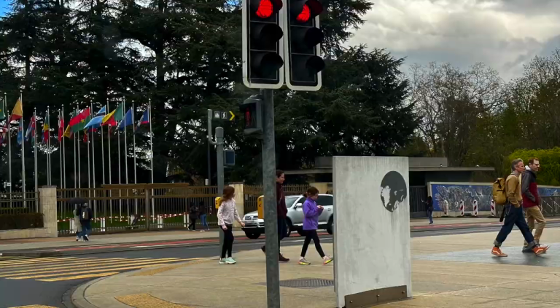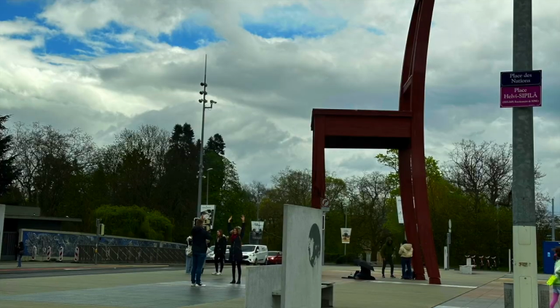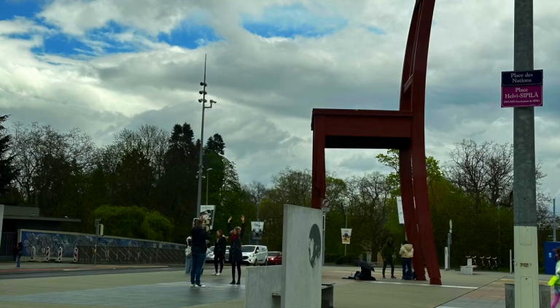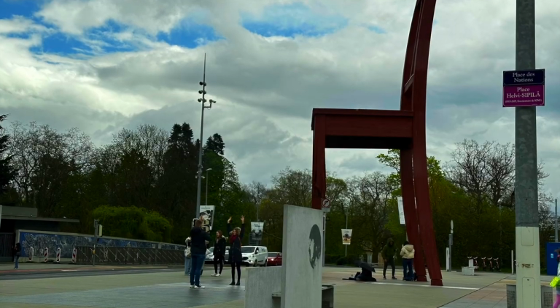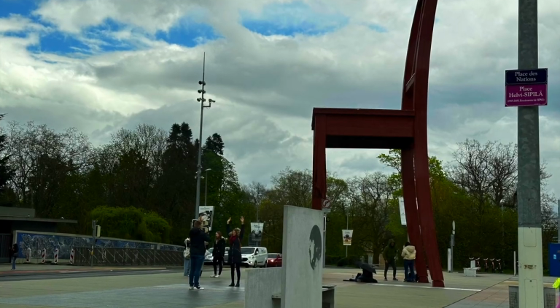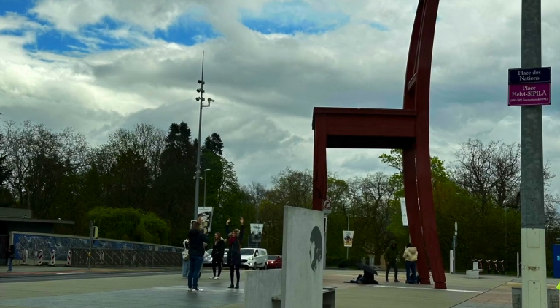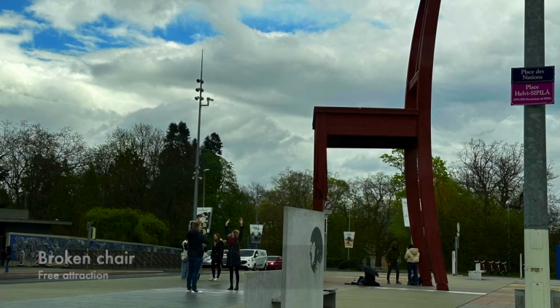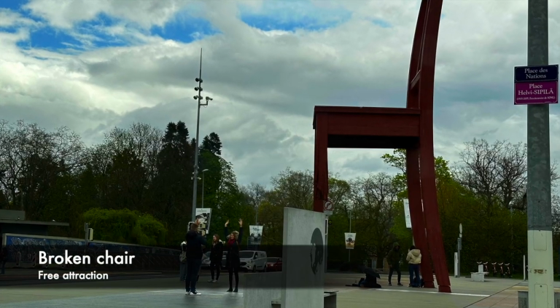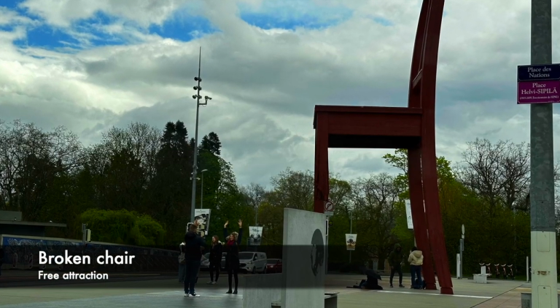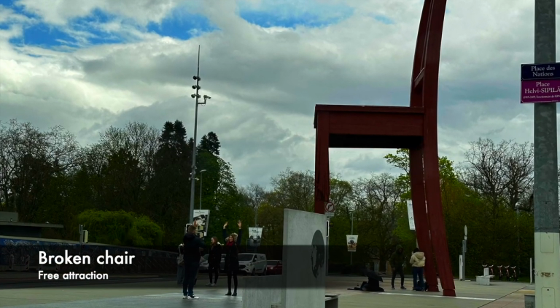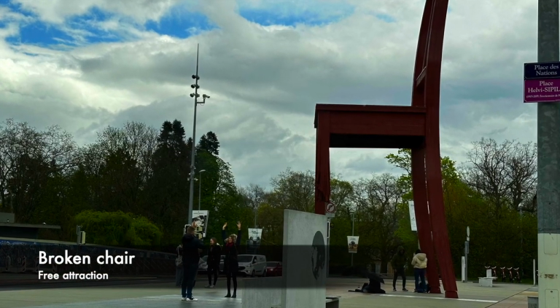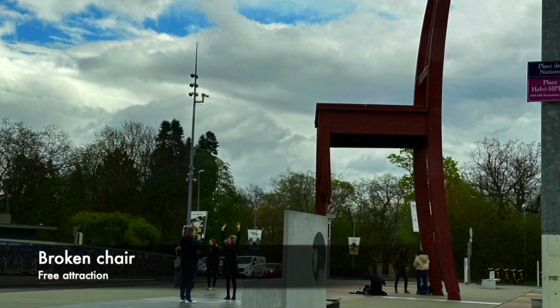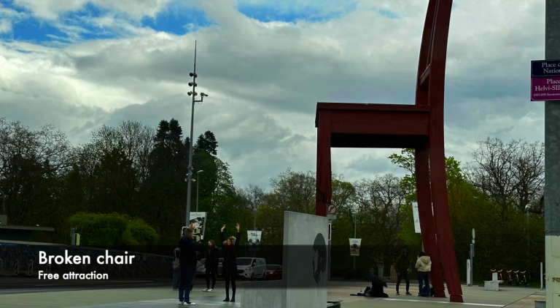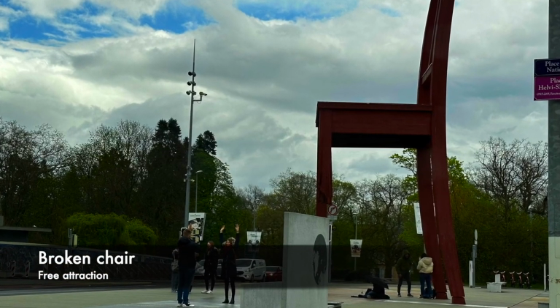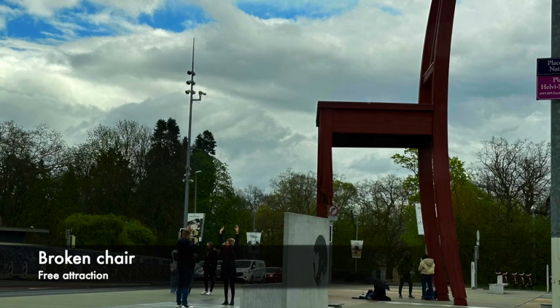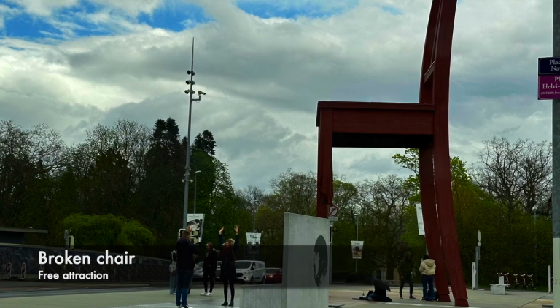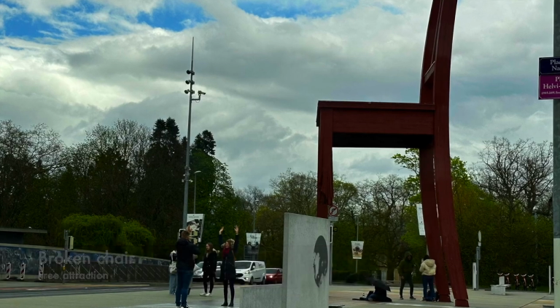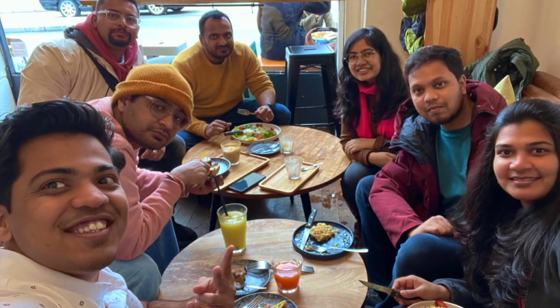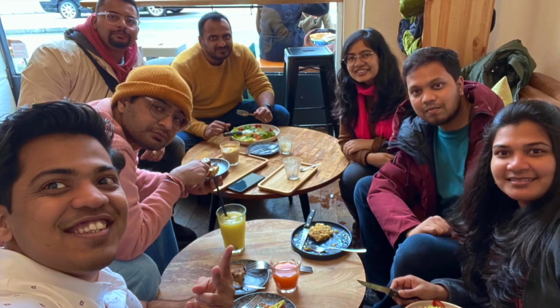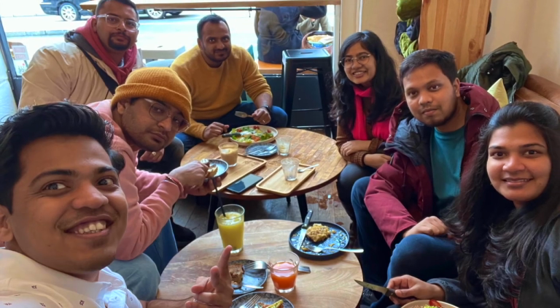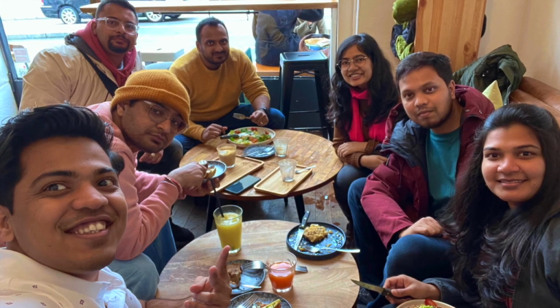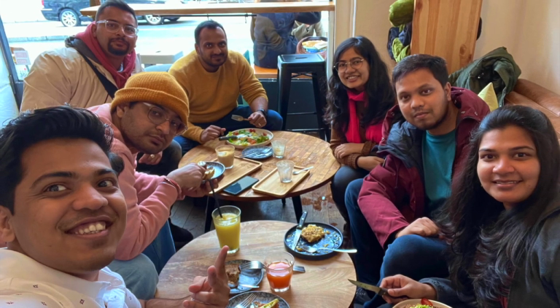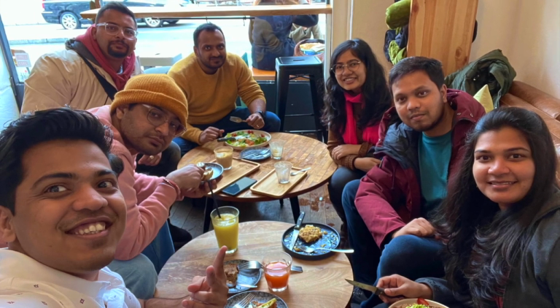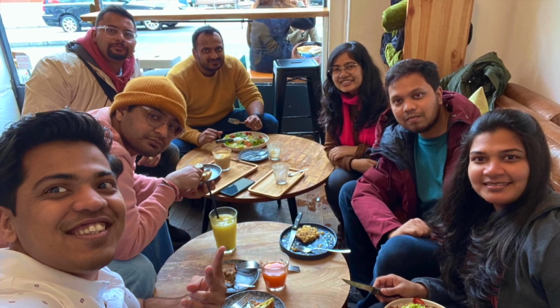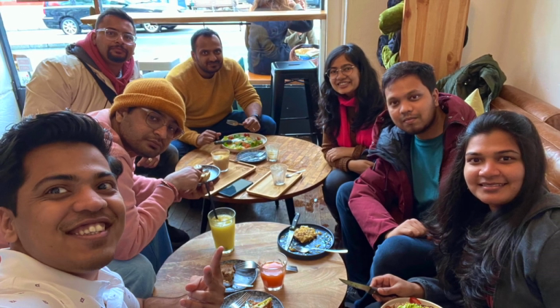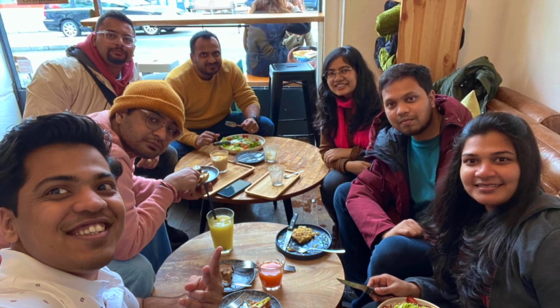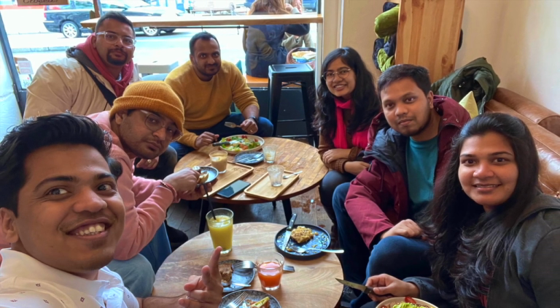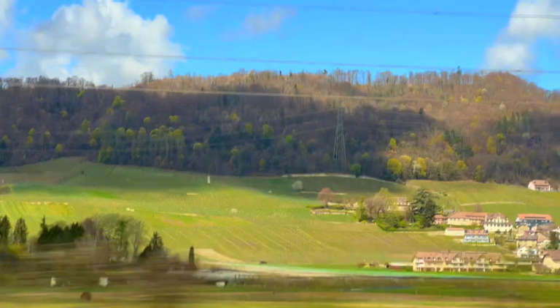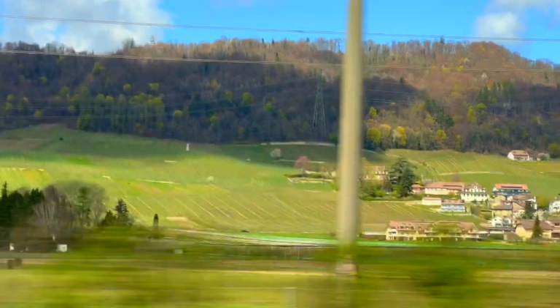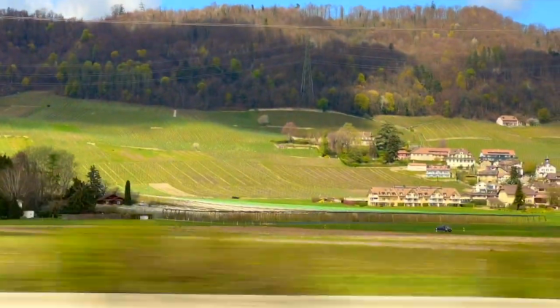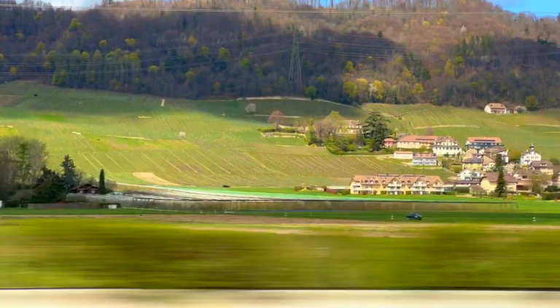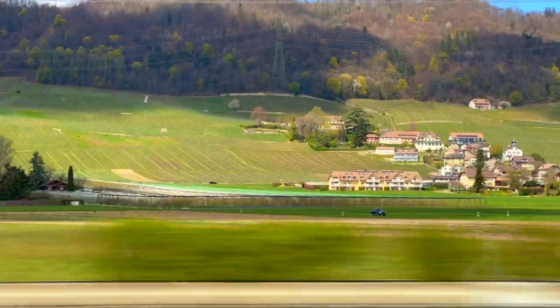Another highlight of Geneva is the famous broken chair sculpture, a powerful symbol of disarmament and human rights. After exploring Geneva, we decided to treat ourselves to a delightful brunch before continuing our Swiss adventure.